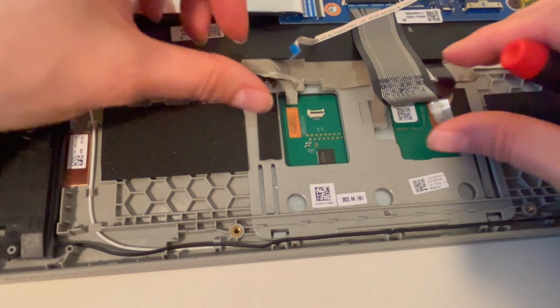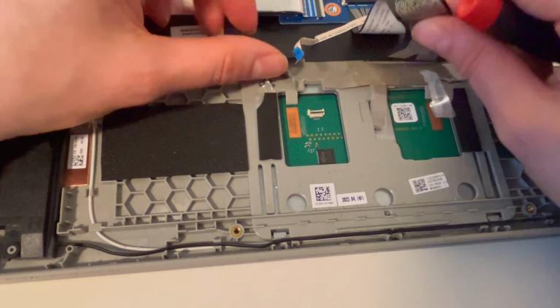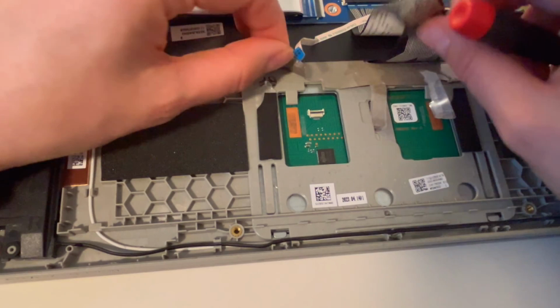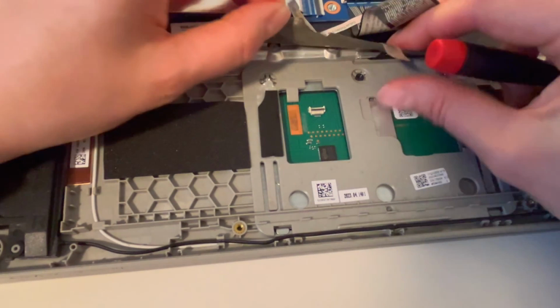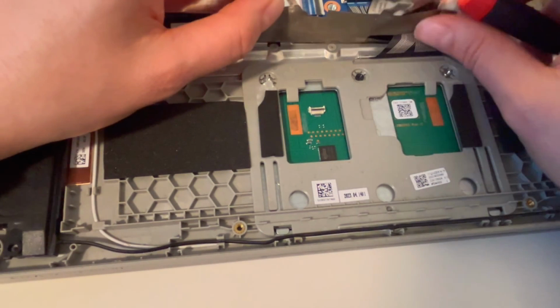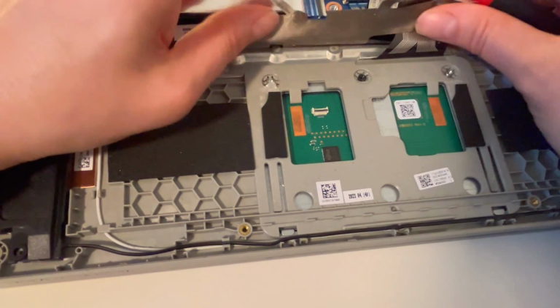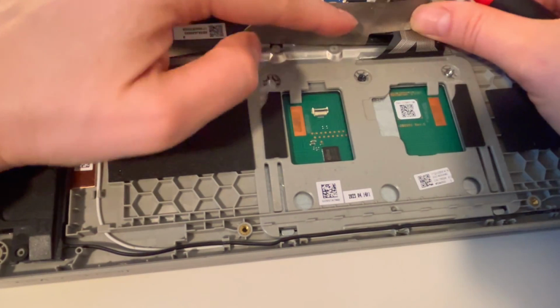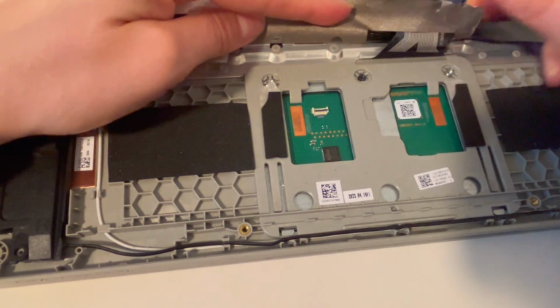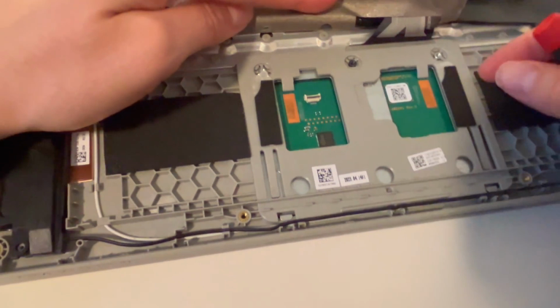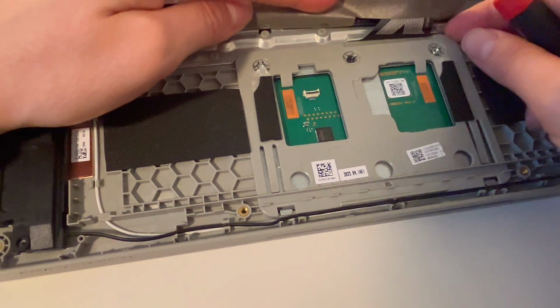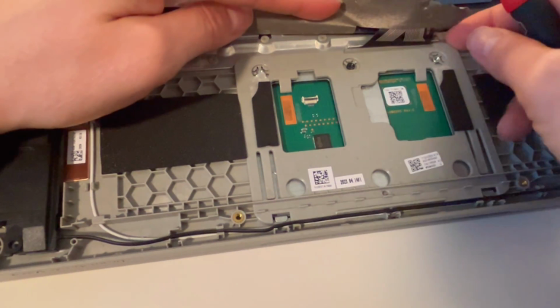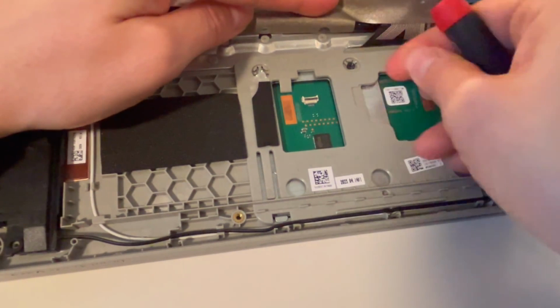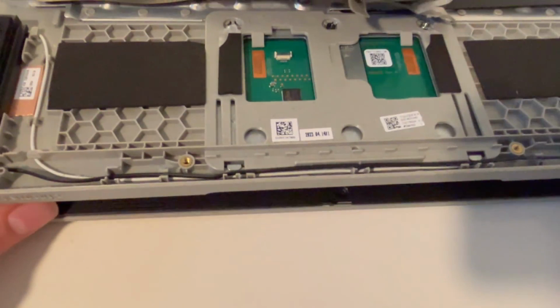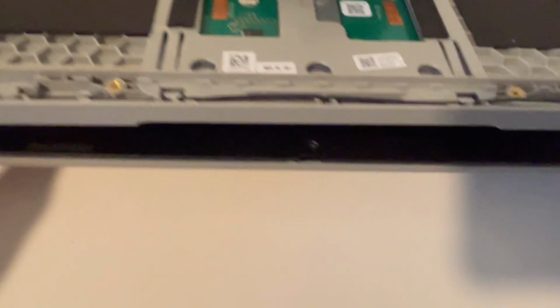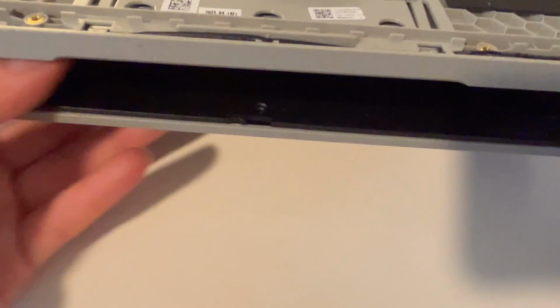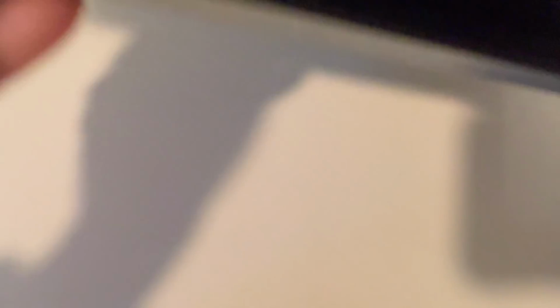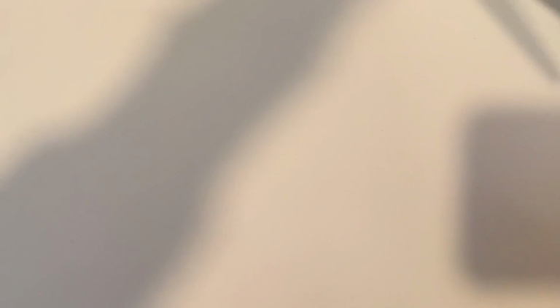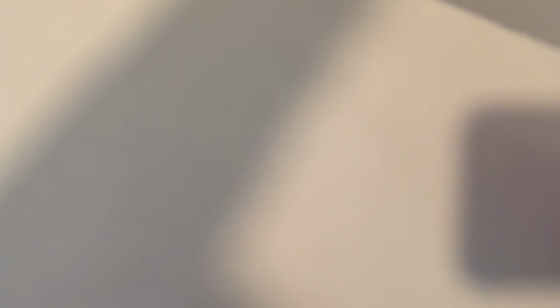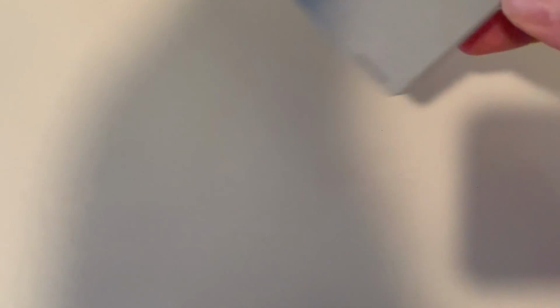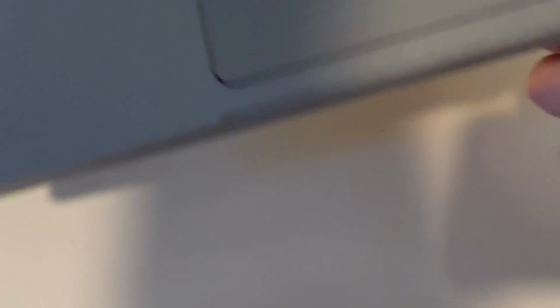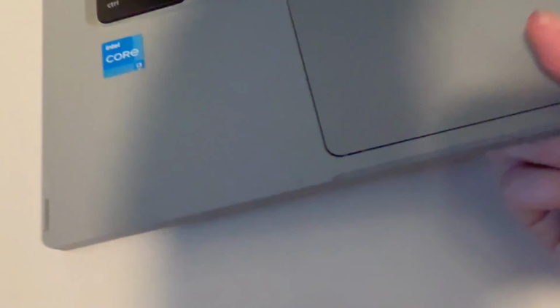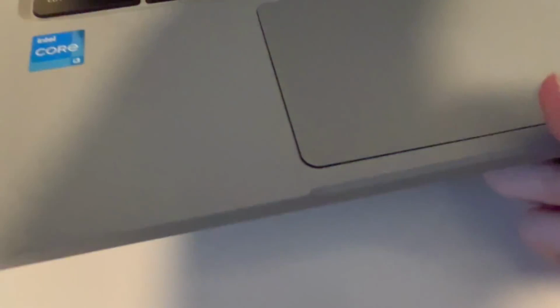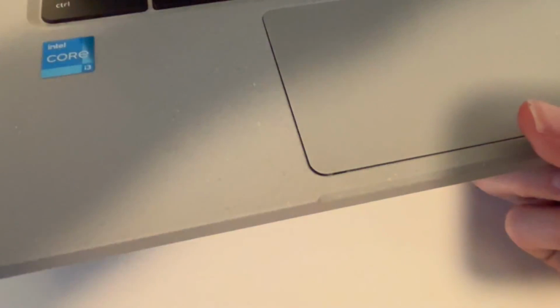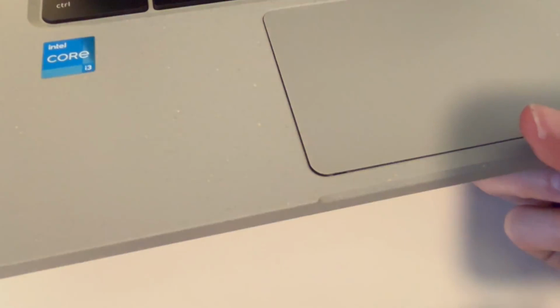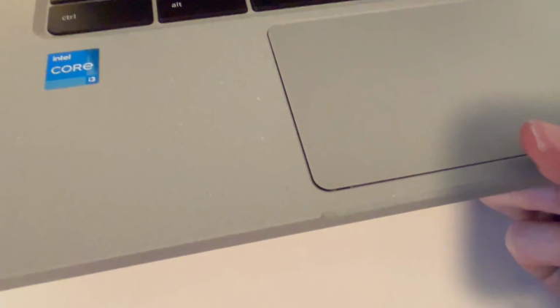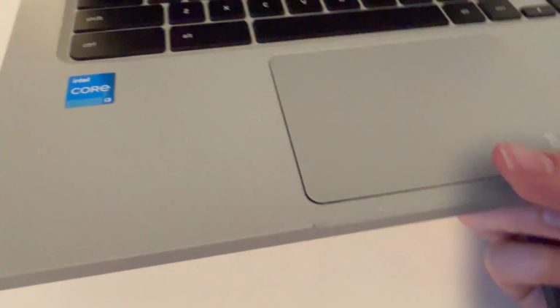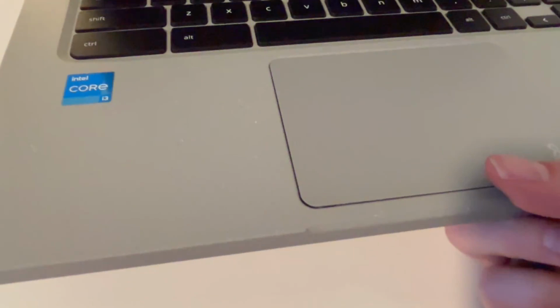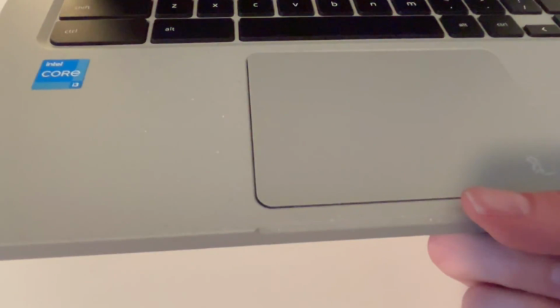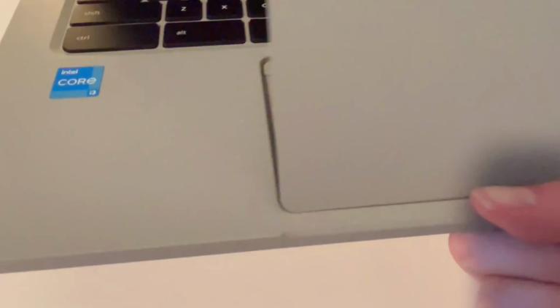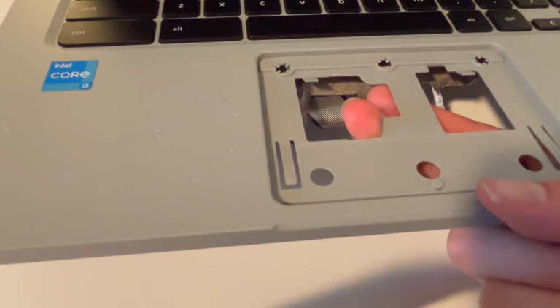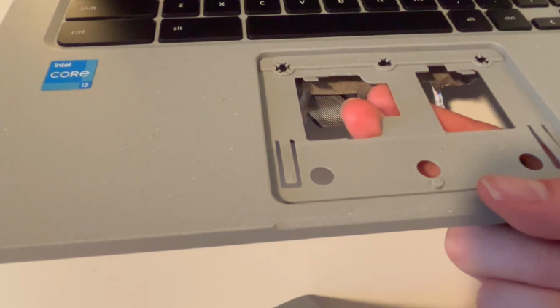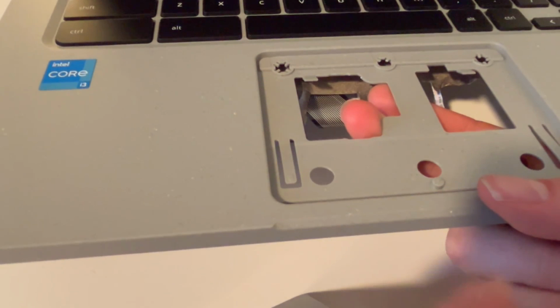So now that I have this loose, we're going to go ahead and pull it out. I do this by flipping over the laptop. What you're going to do is take two of your fingers and push on the touchpad from behind, and it pops right out.